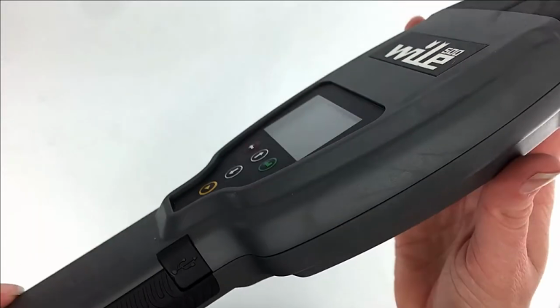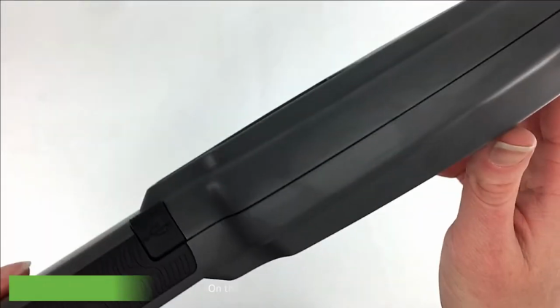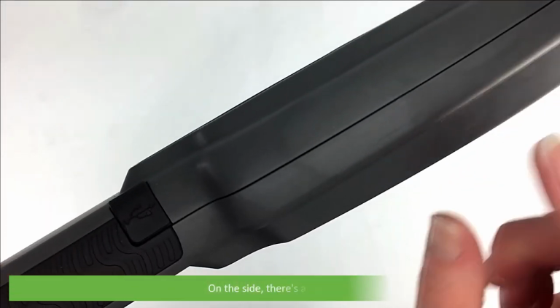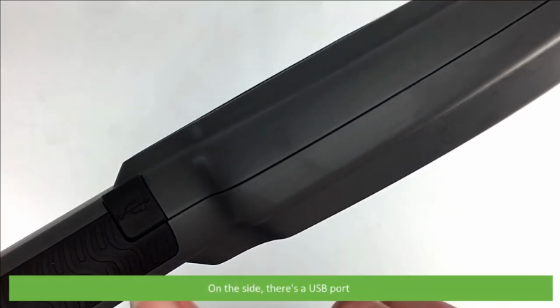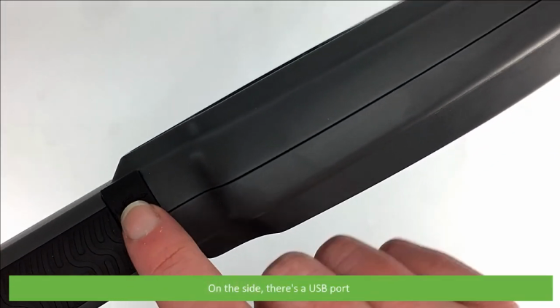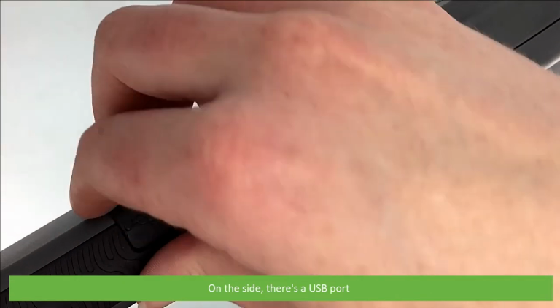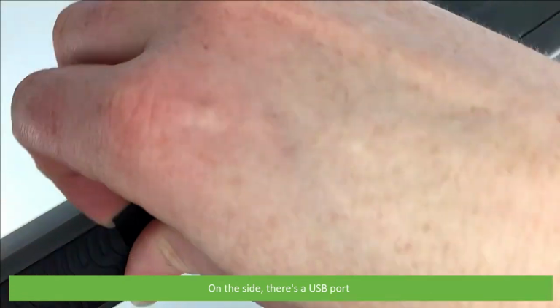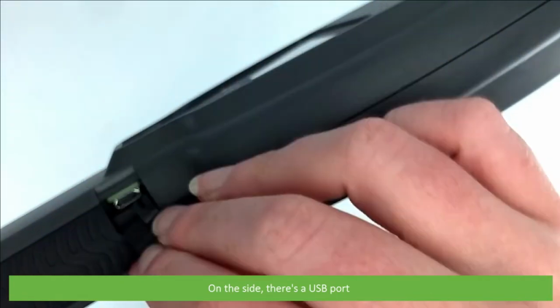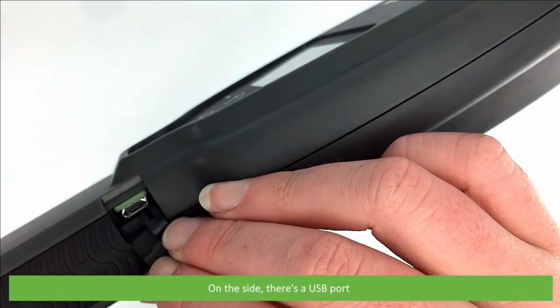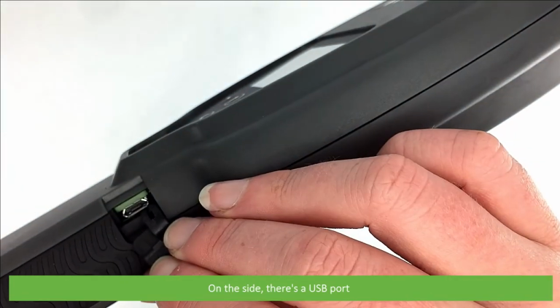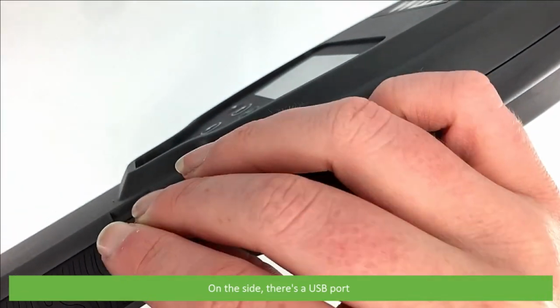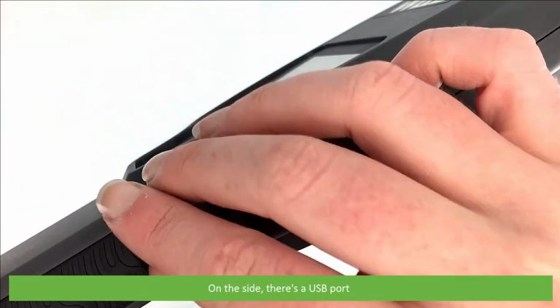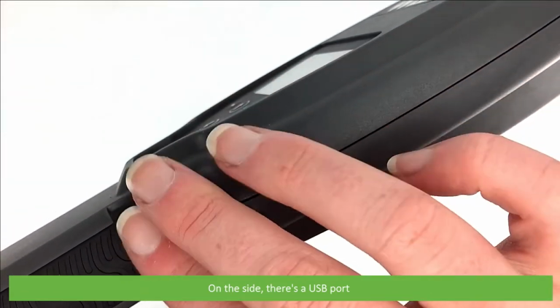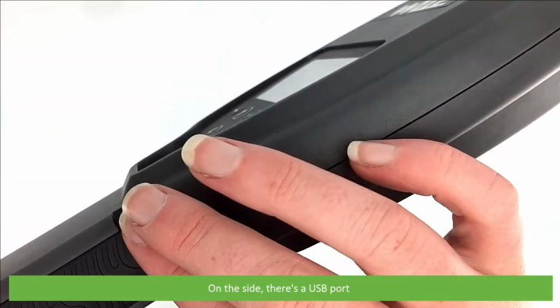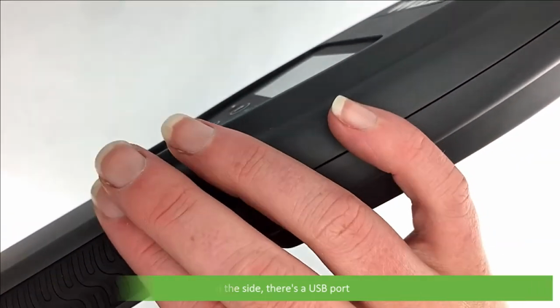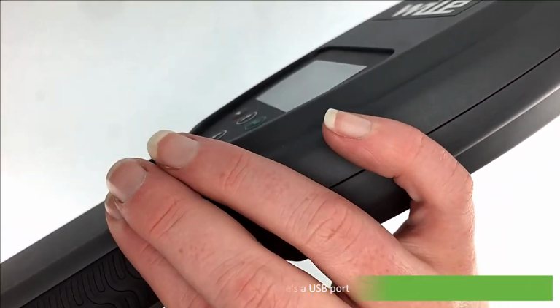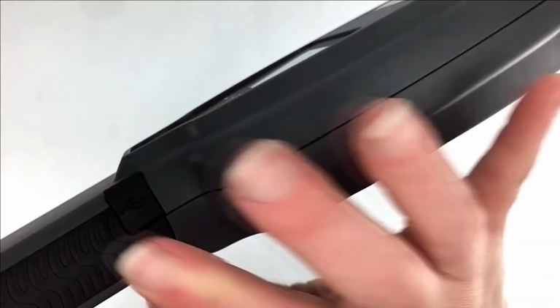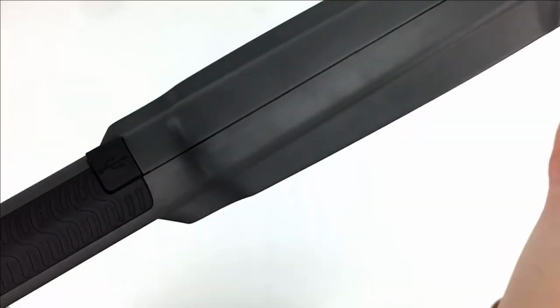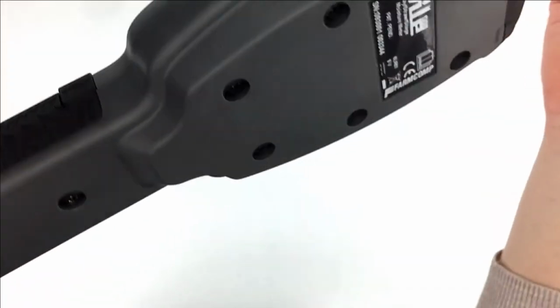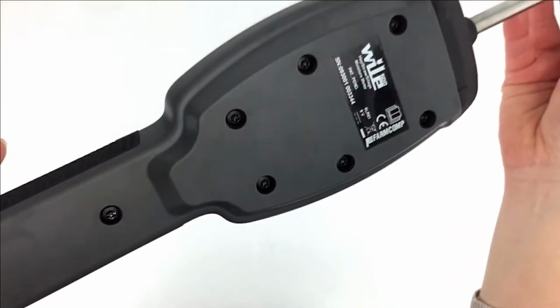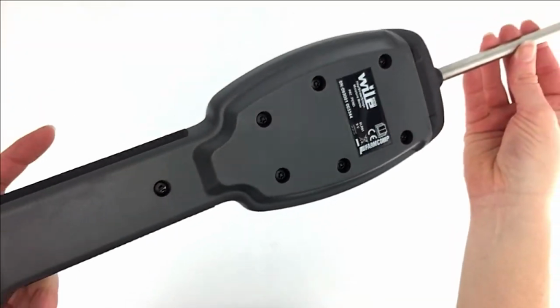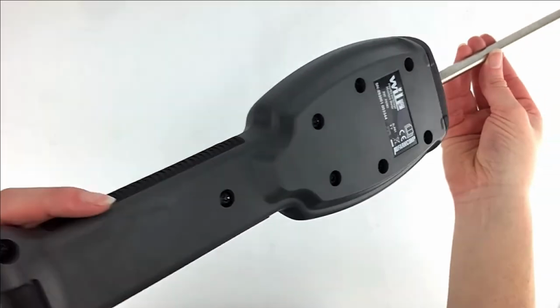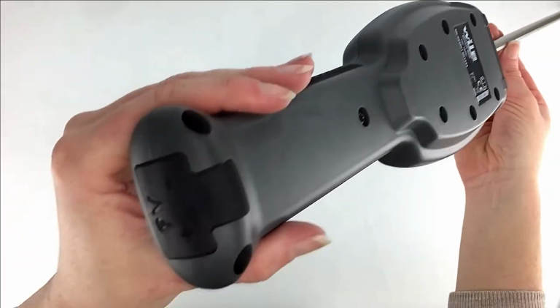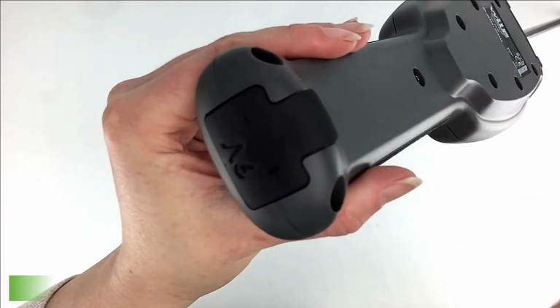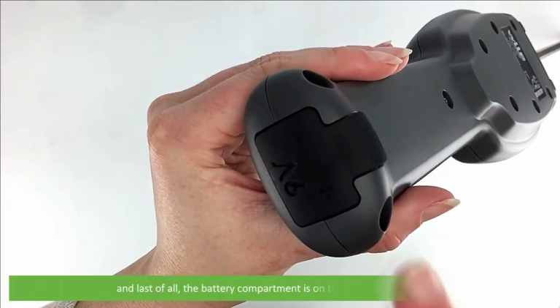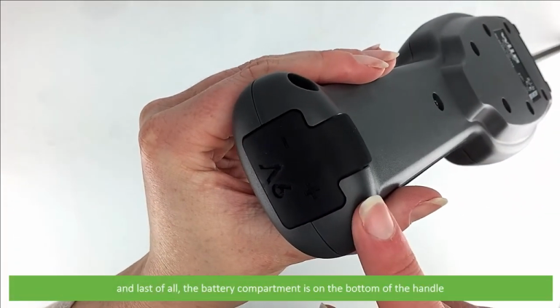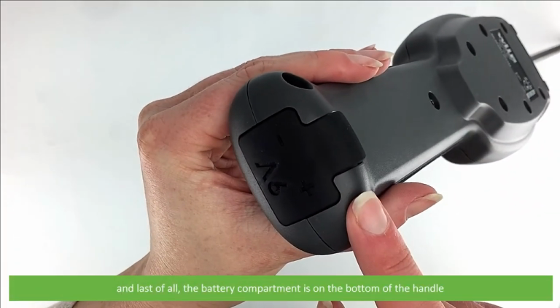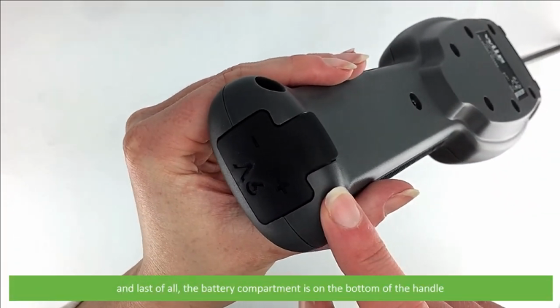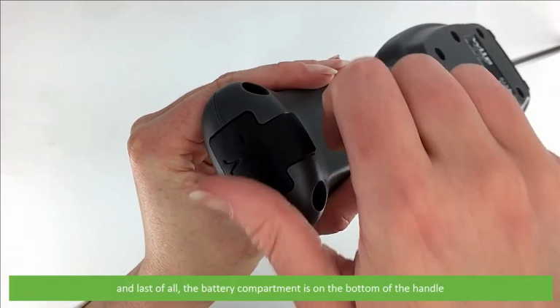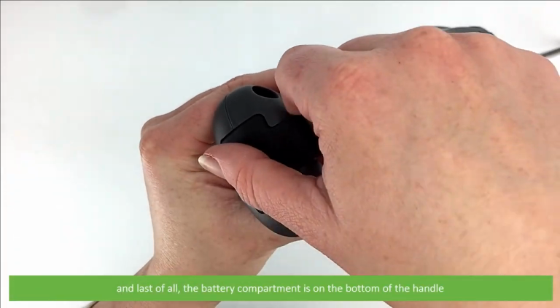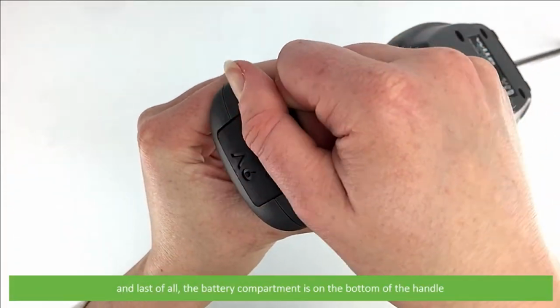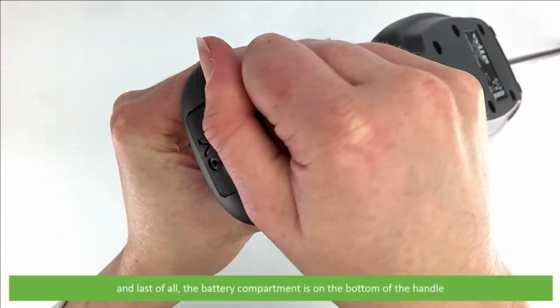On the side there's a USB port, and the battery compartment is on the bottom of the handle.